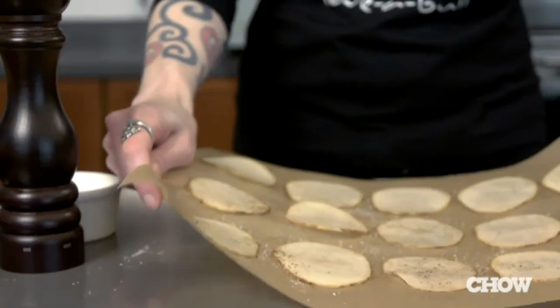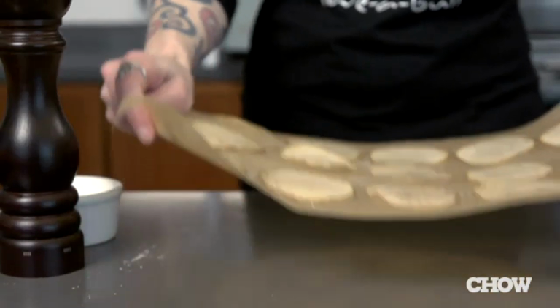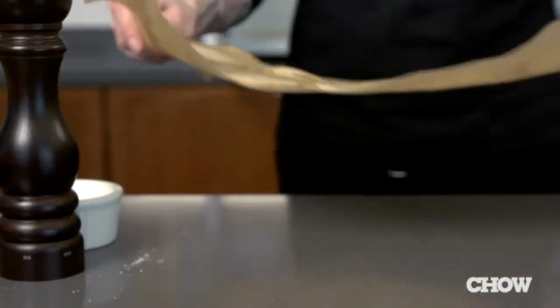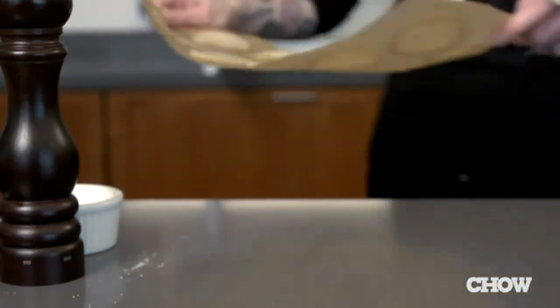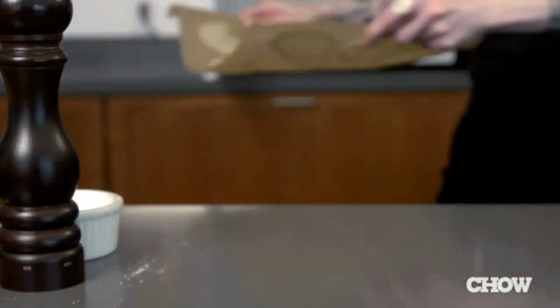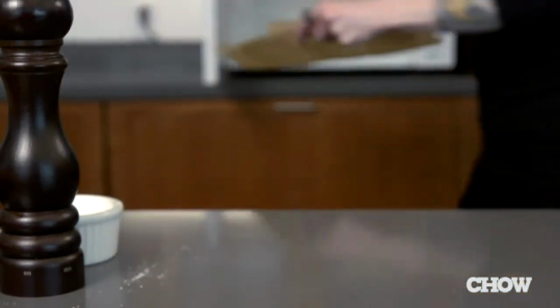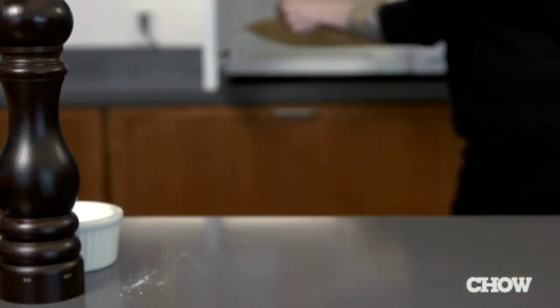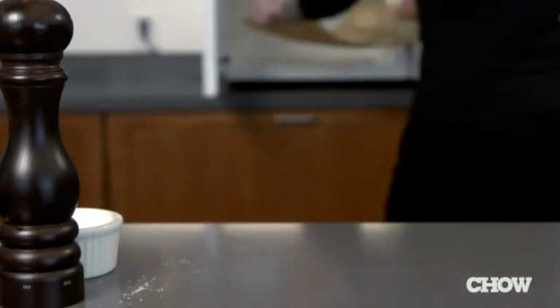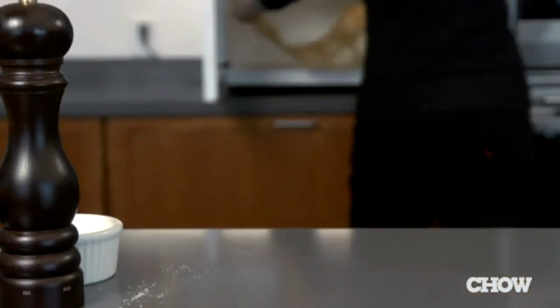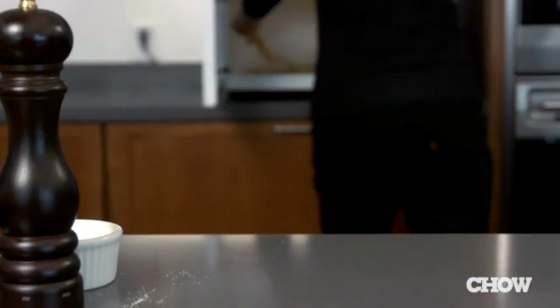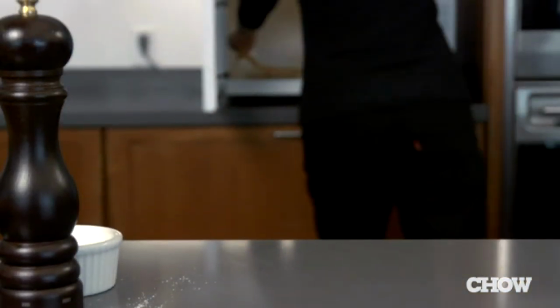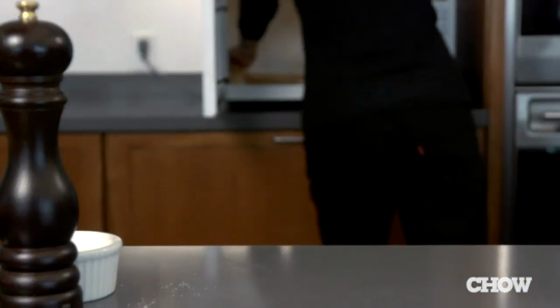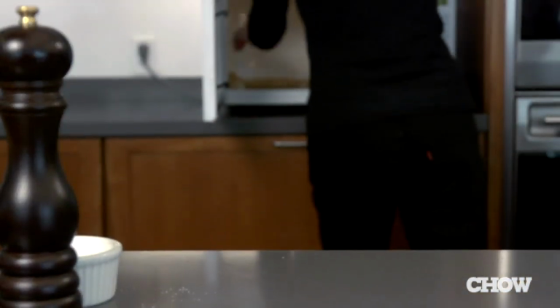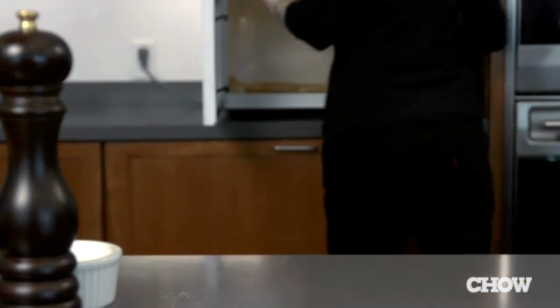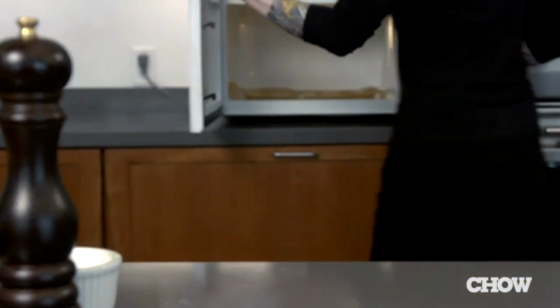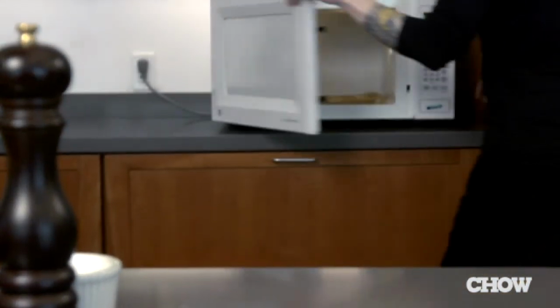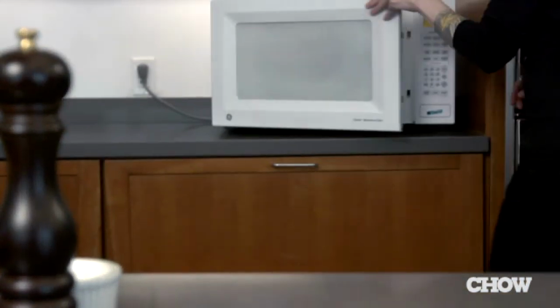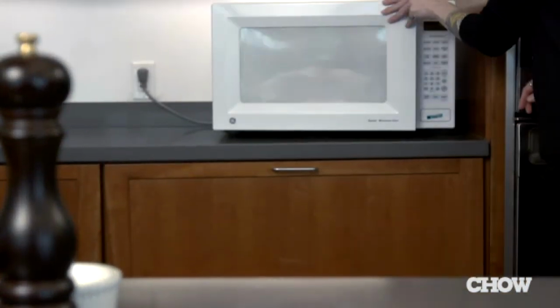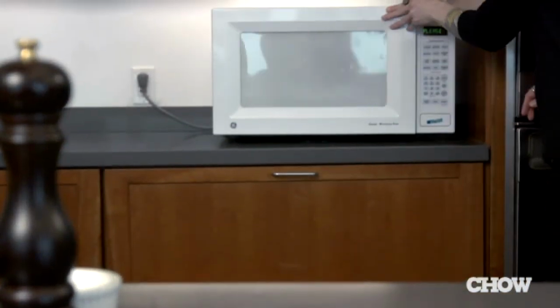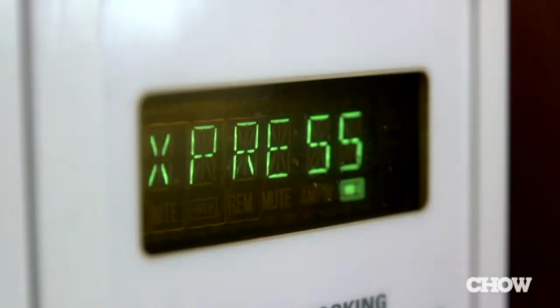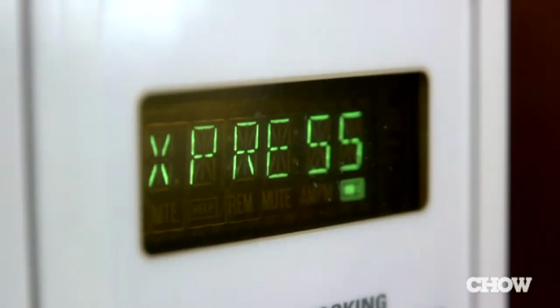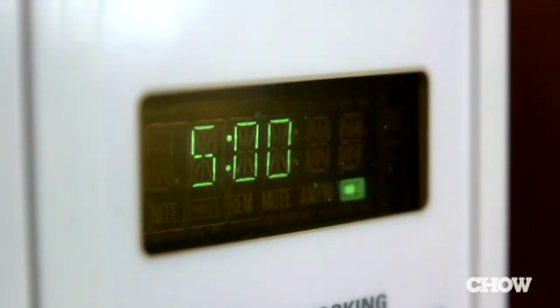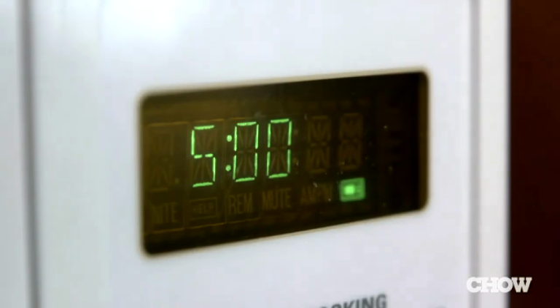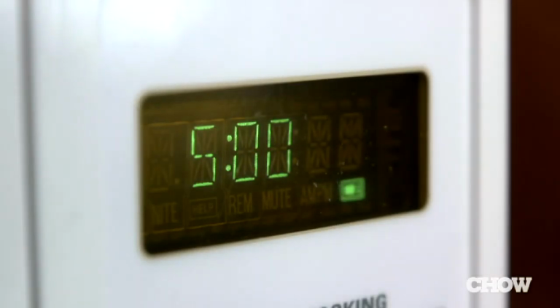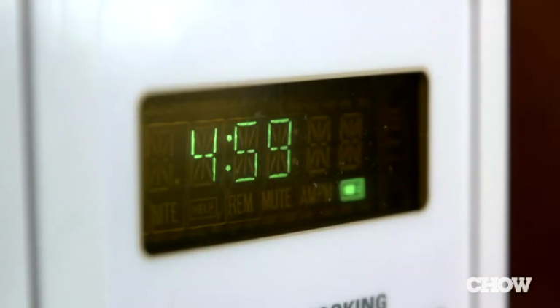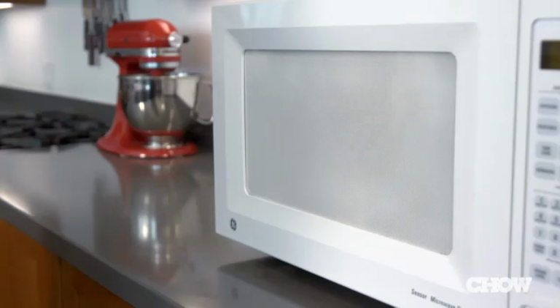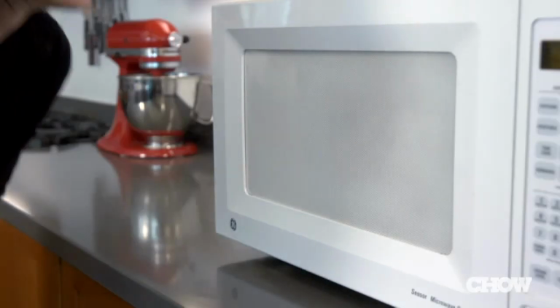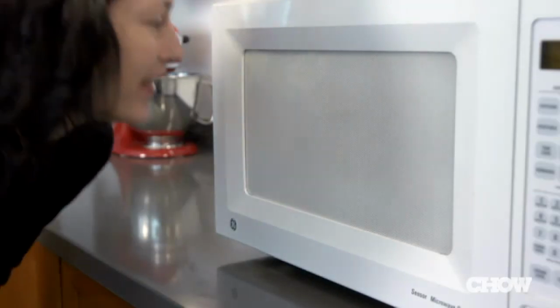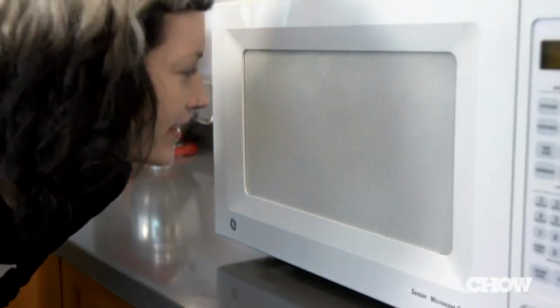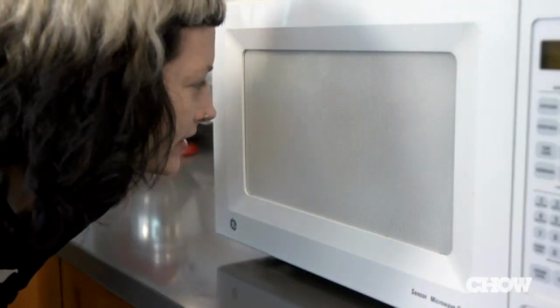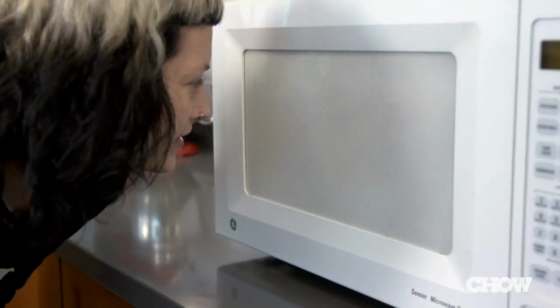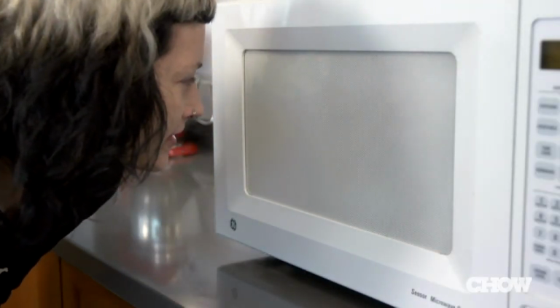Now all you have to do is bake them in the microwave until they're starting to turn a little bit brown — that means they're getting crispy. Five minutes is a good starting point, but just keep an eye on them so they don't burn.